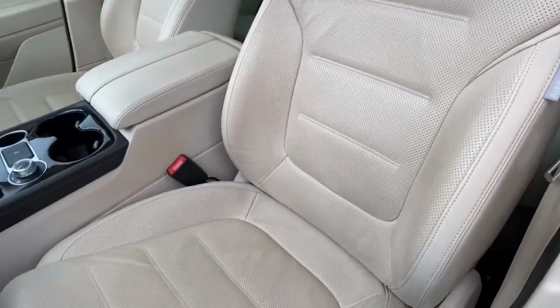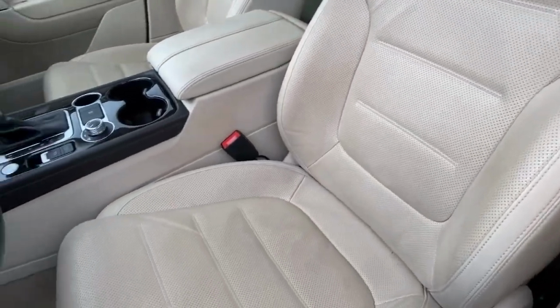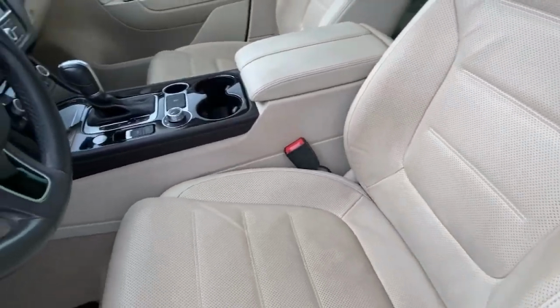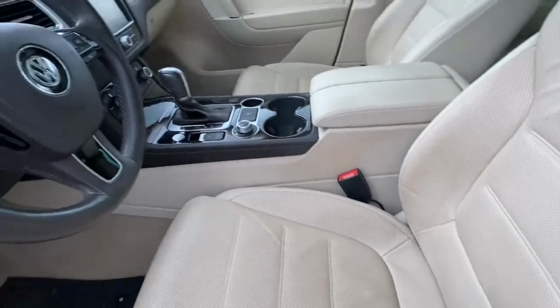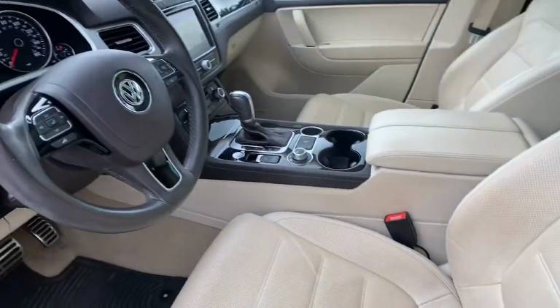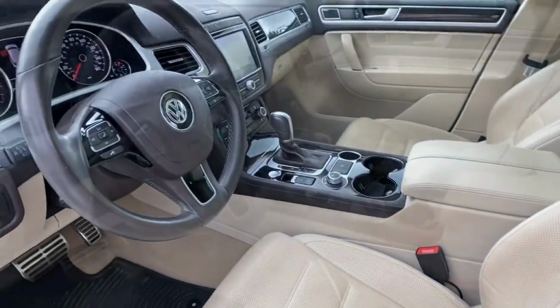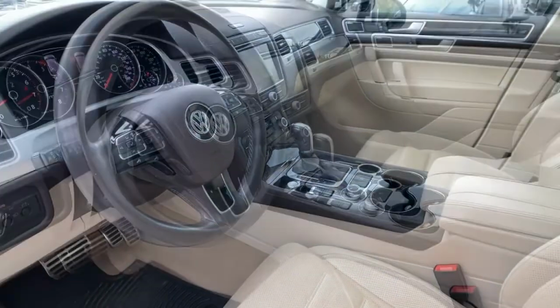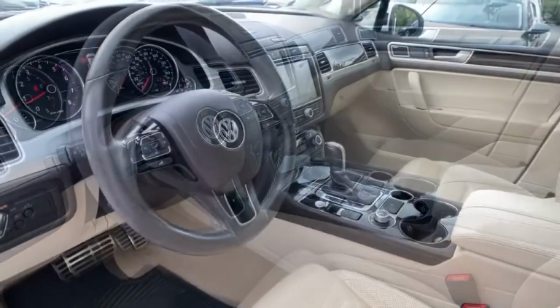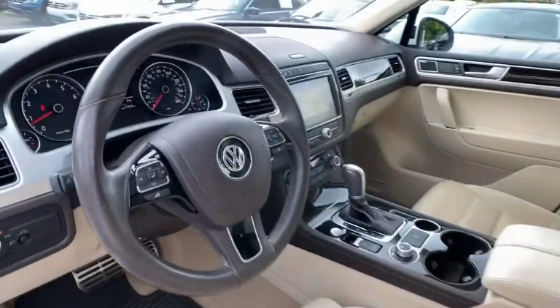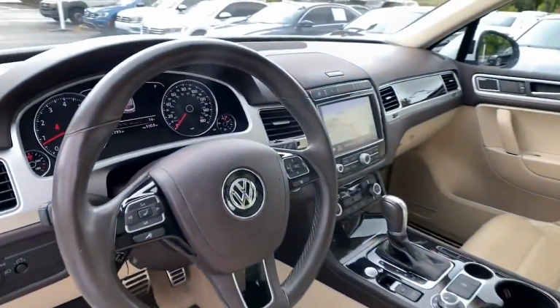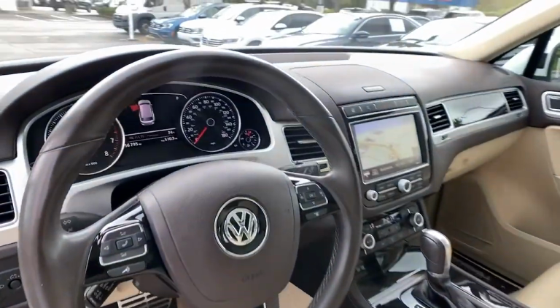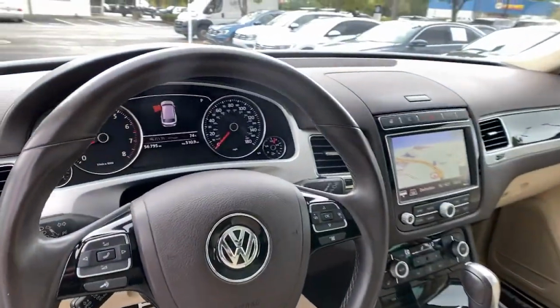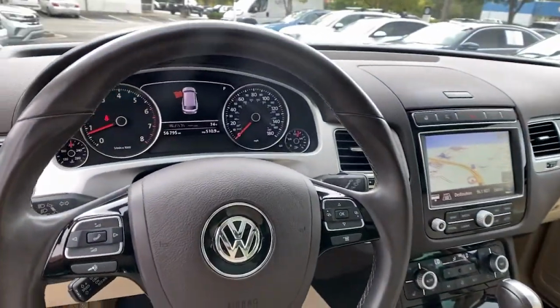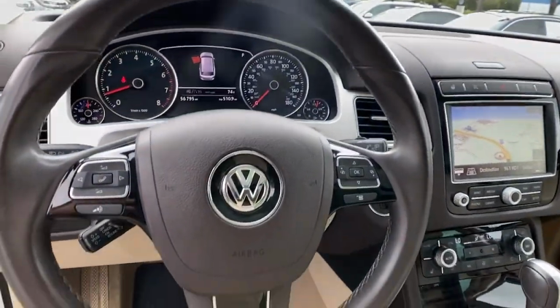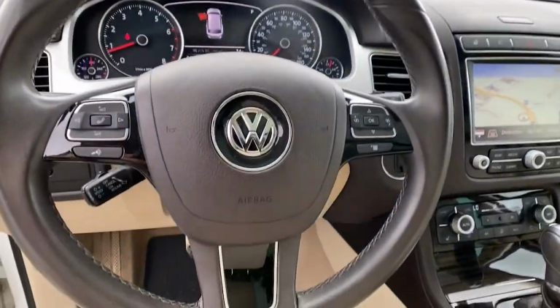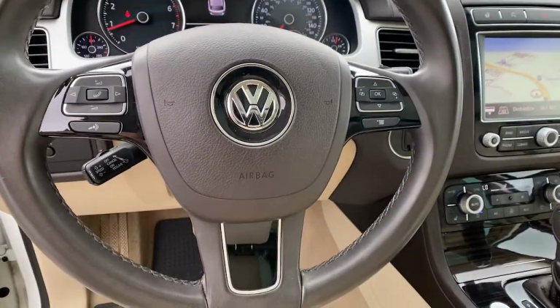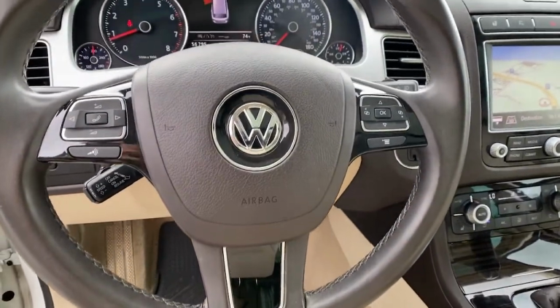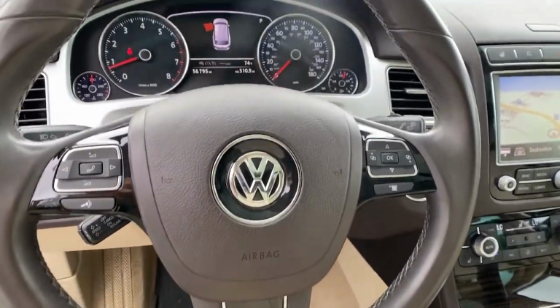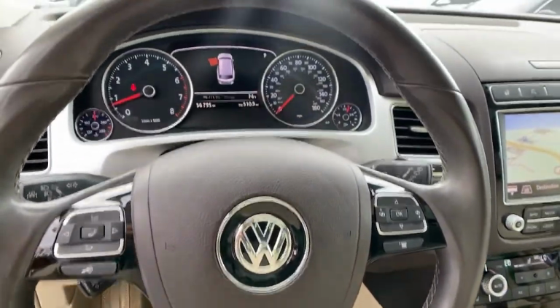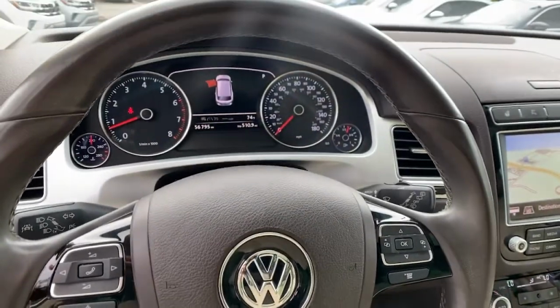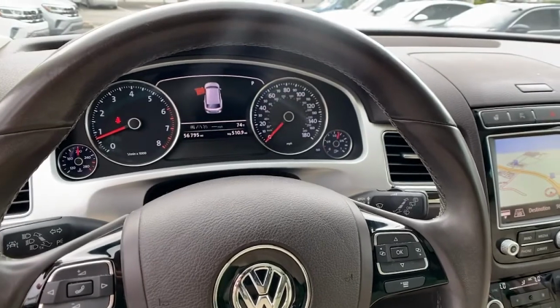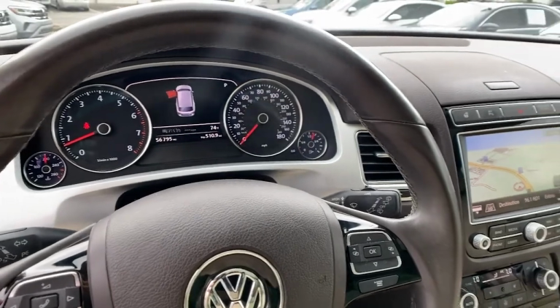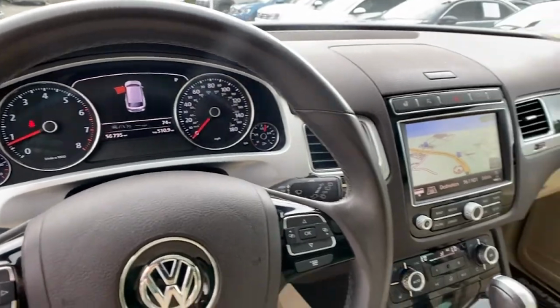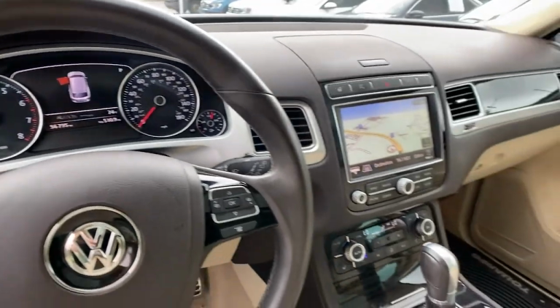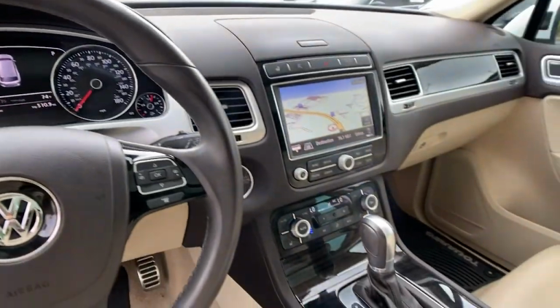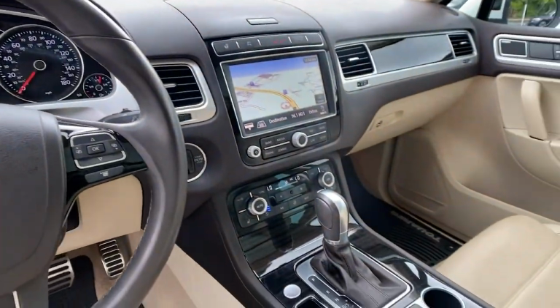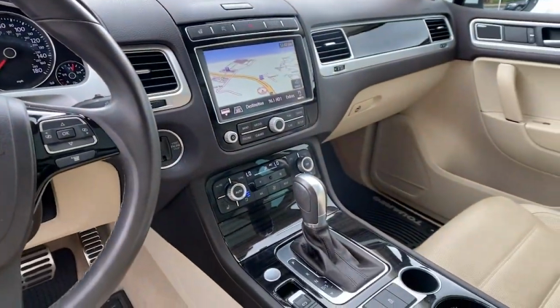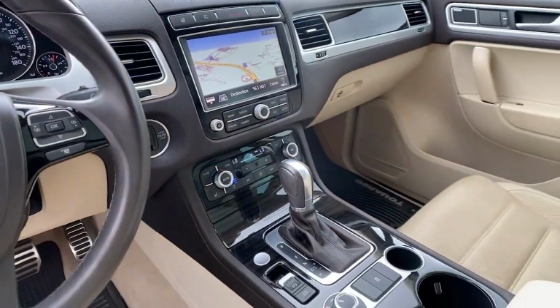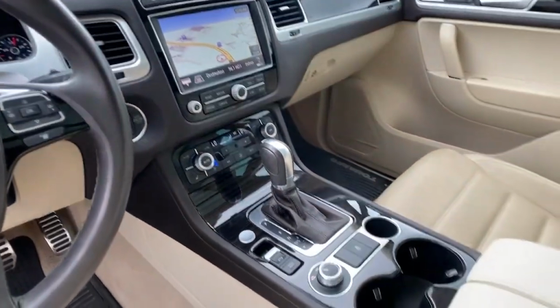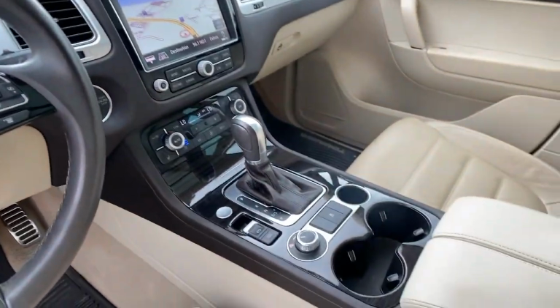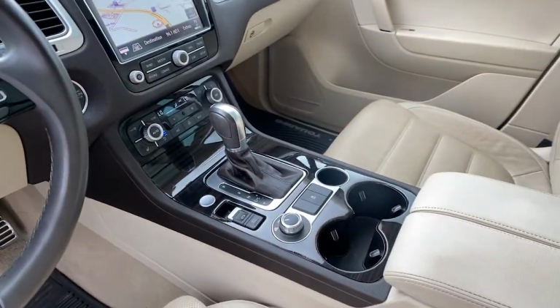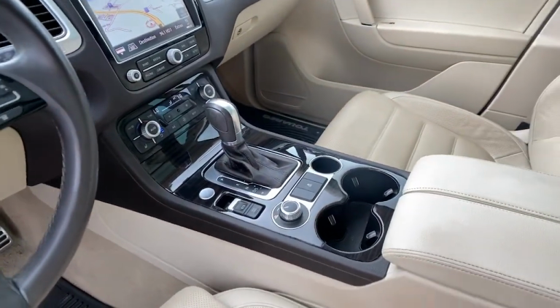Take luxury with you on every adventure when you explore your world in this comfortable Touareg. Come in for a fun and easy test drive — our team will make it the best part of your day.